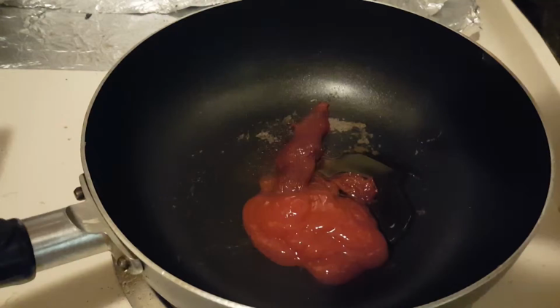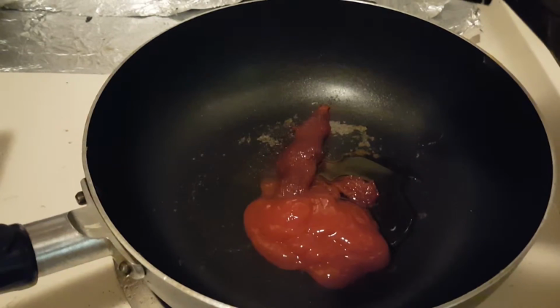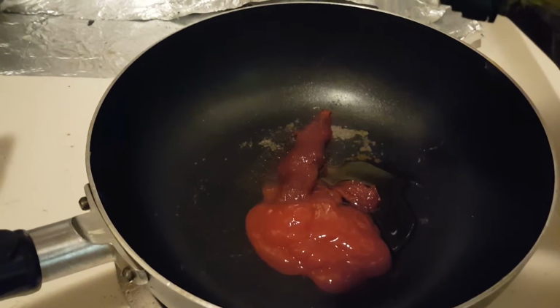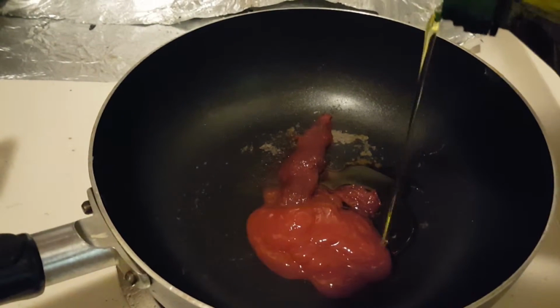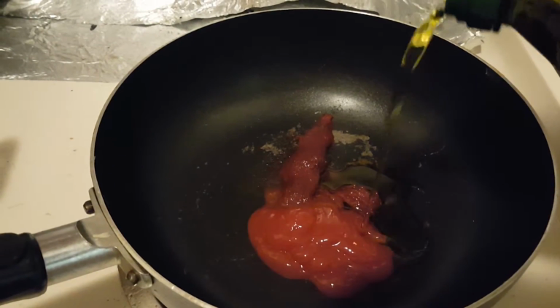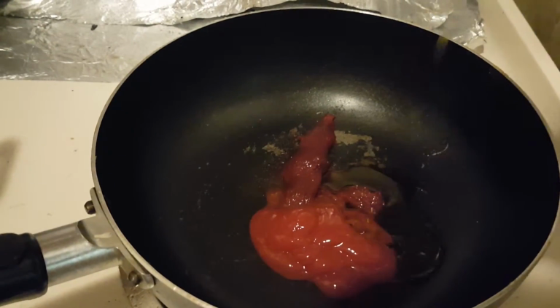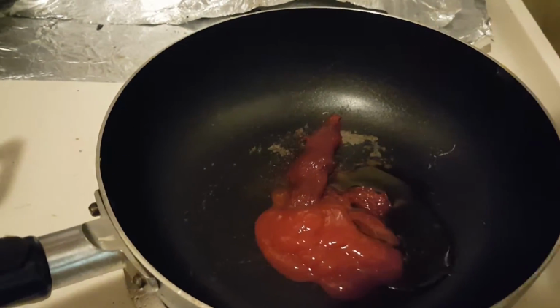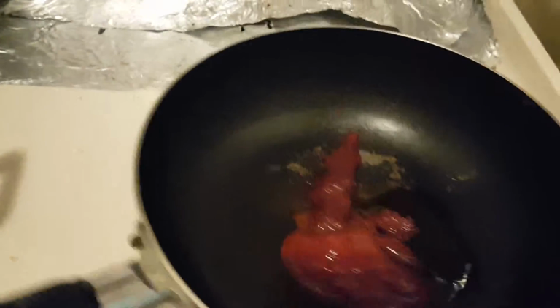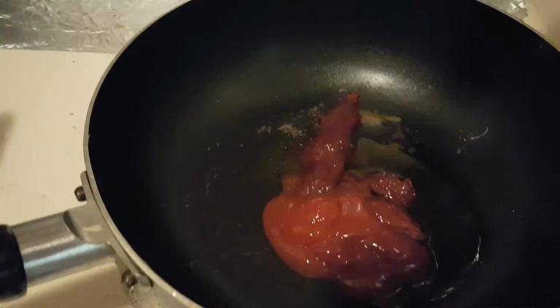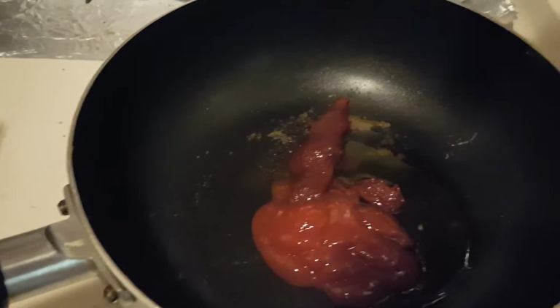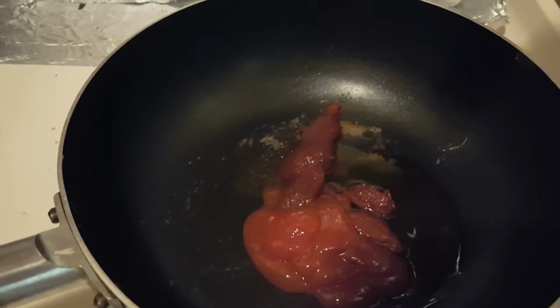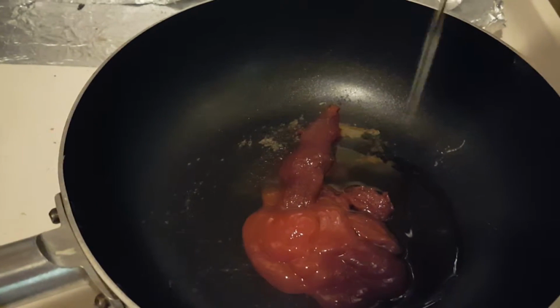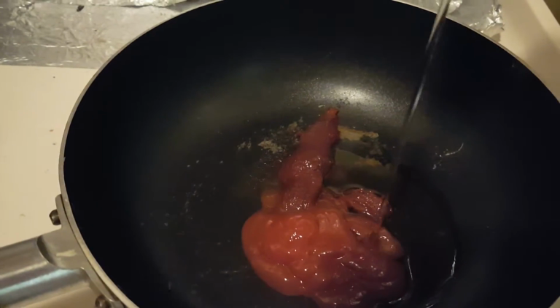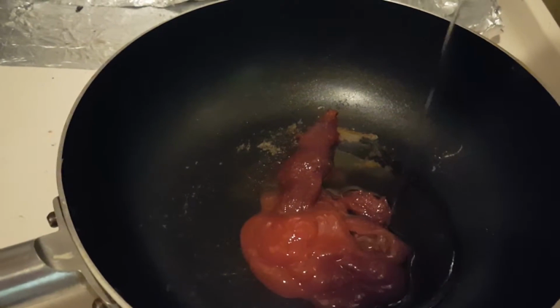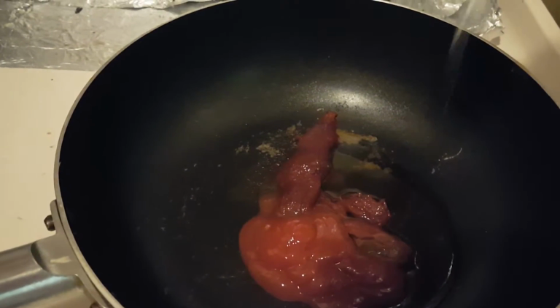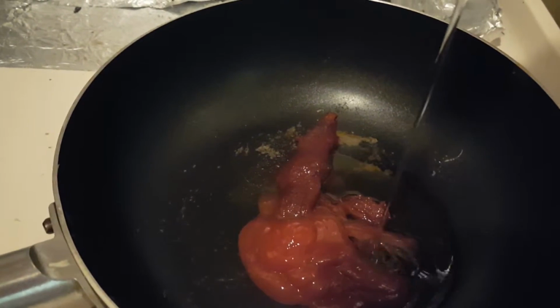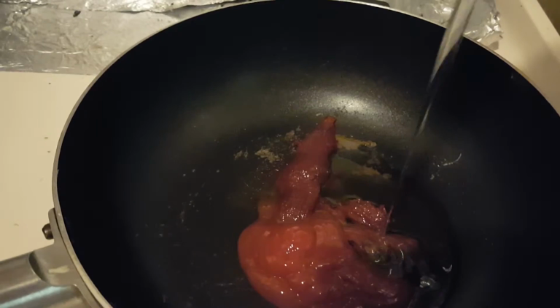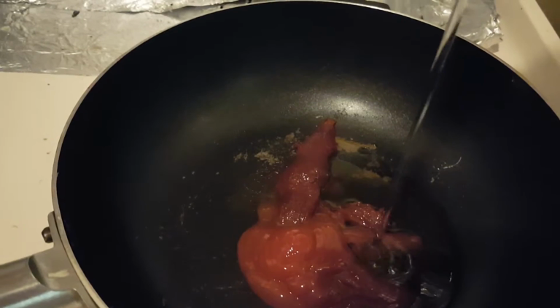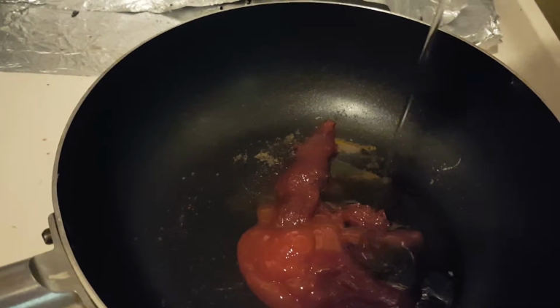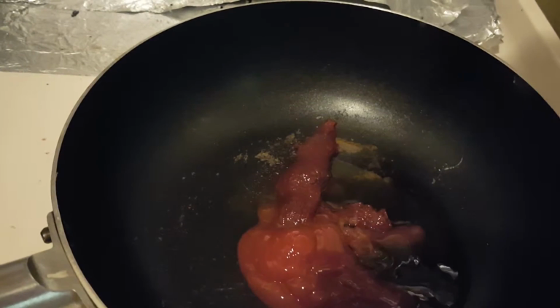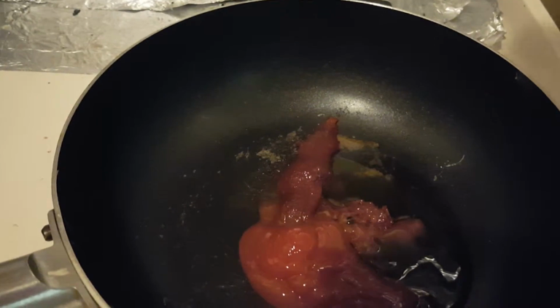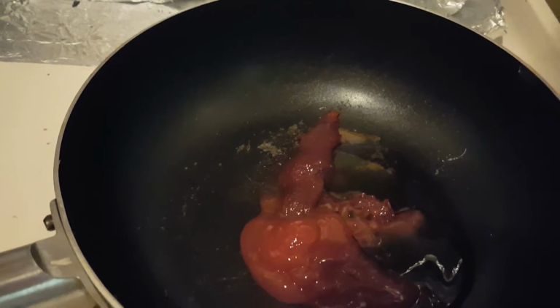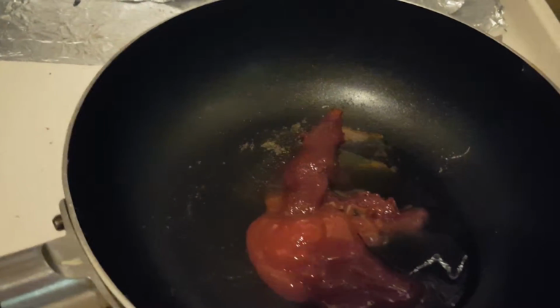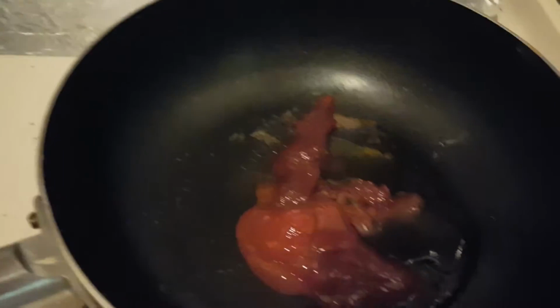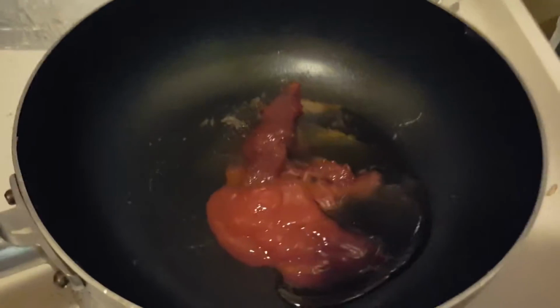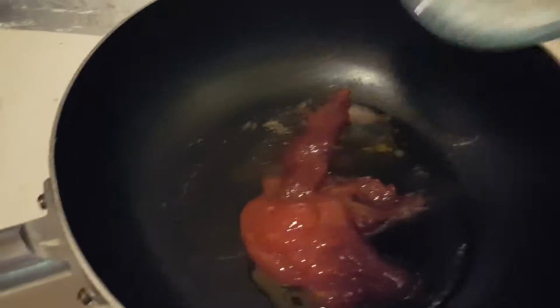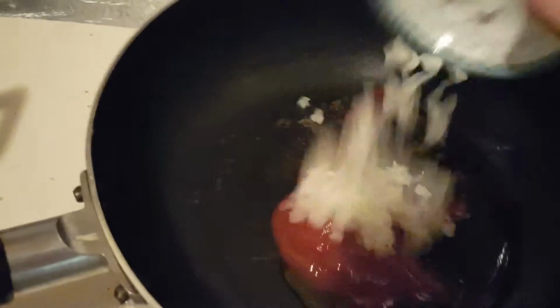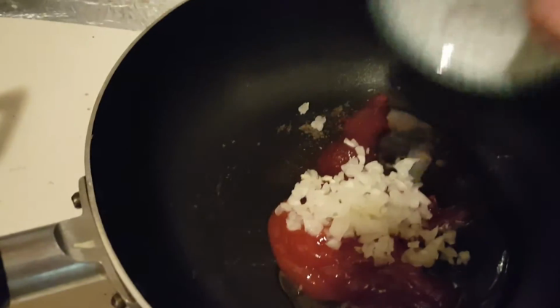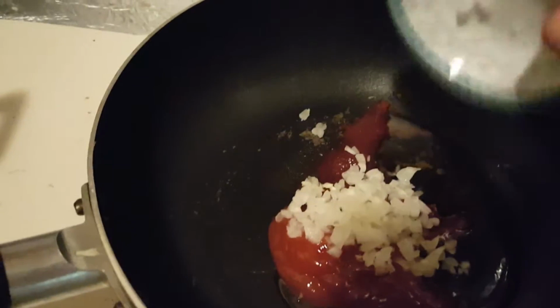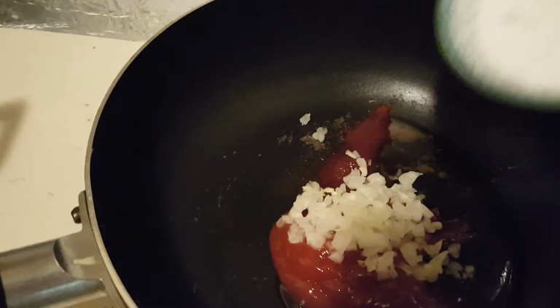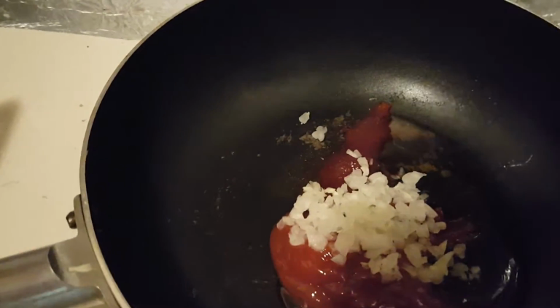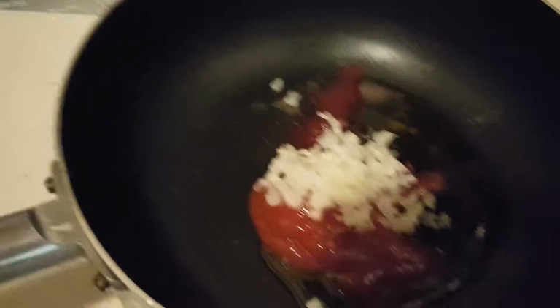Add olive oil, corn syrup, or honey if you like, along with chopped onions and minced garlic to make the sauce.